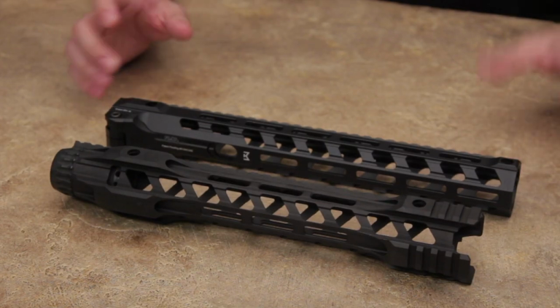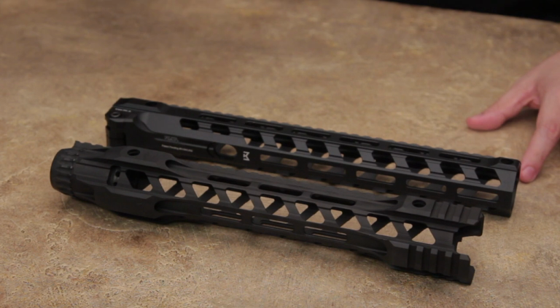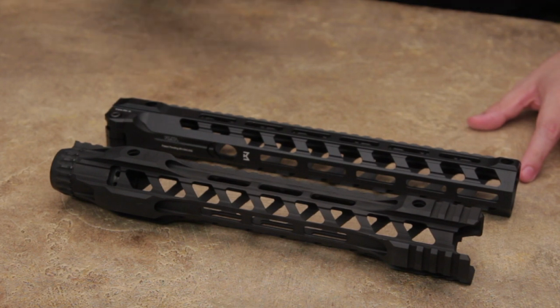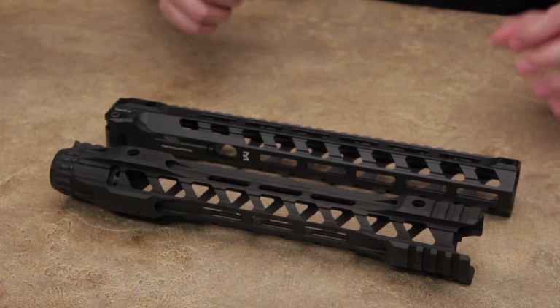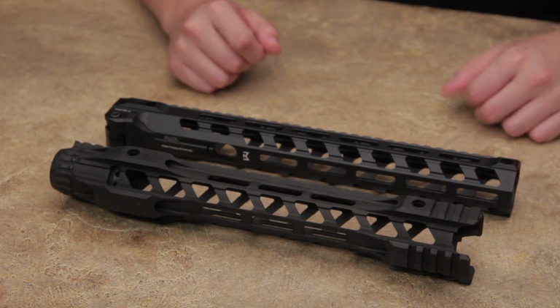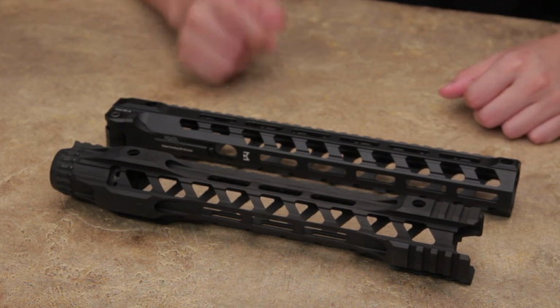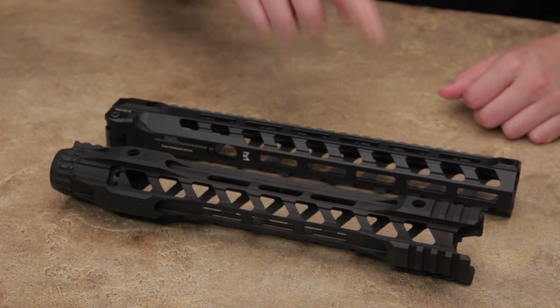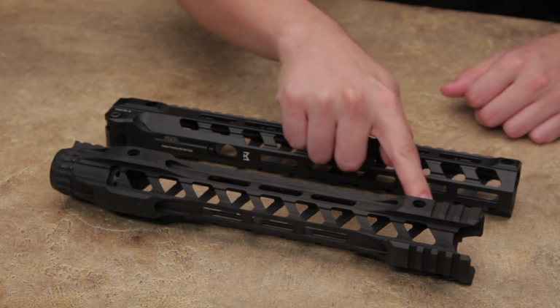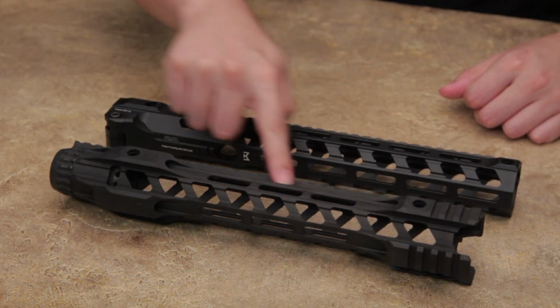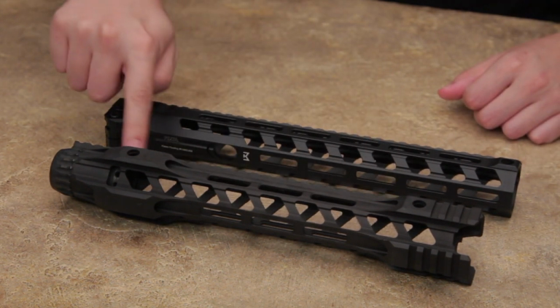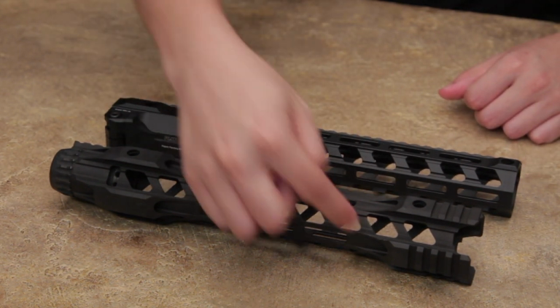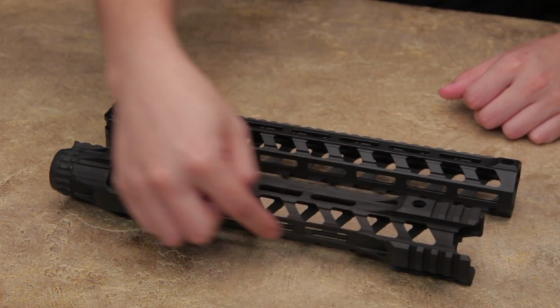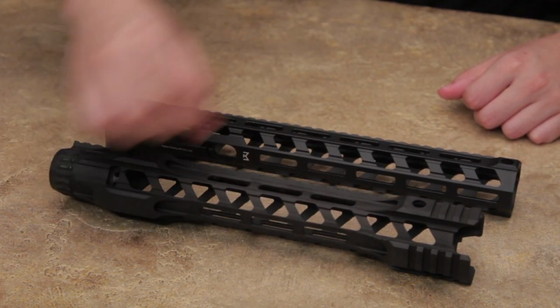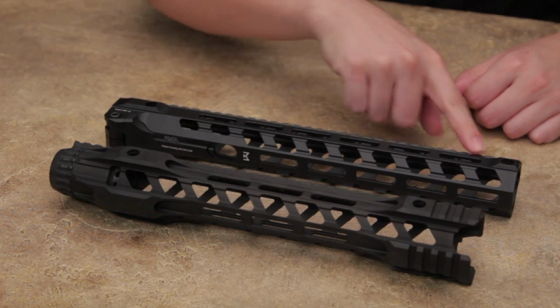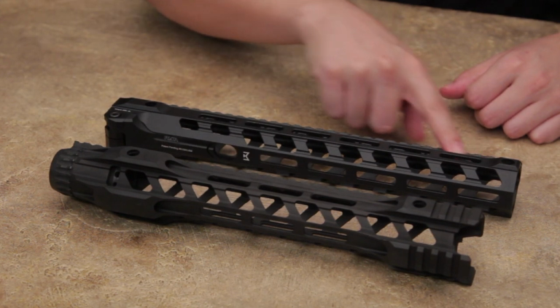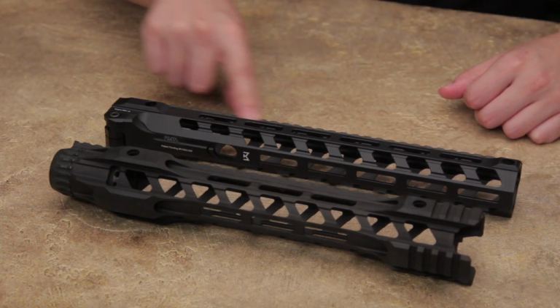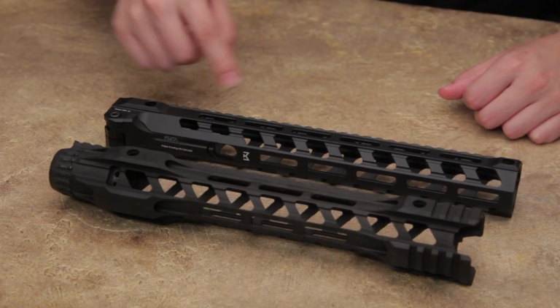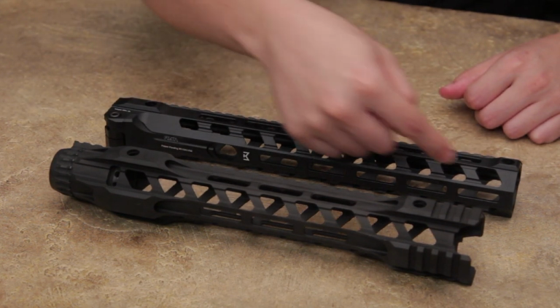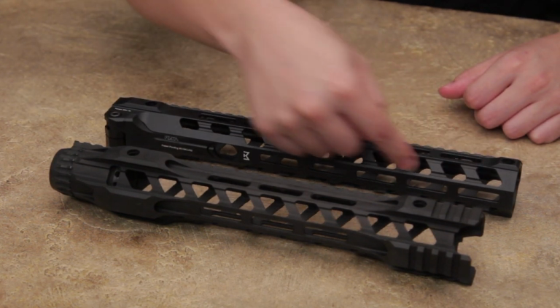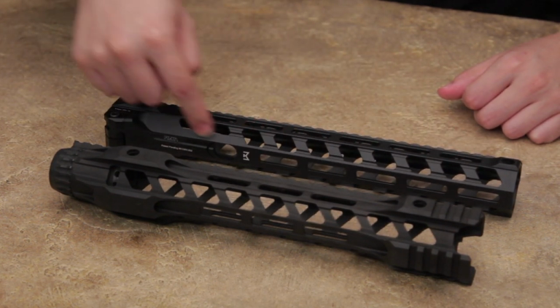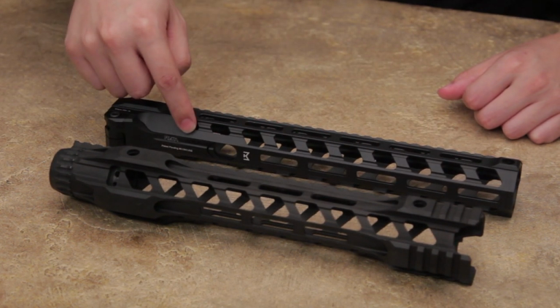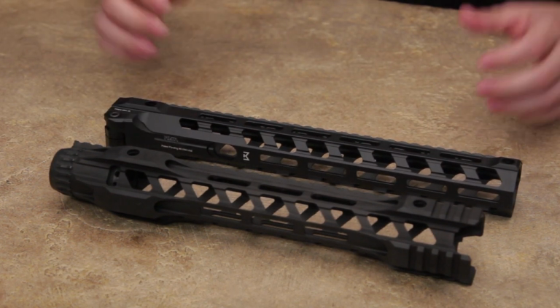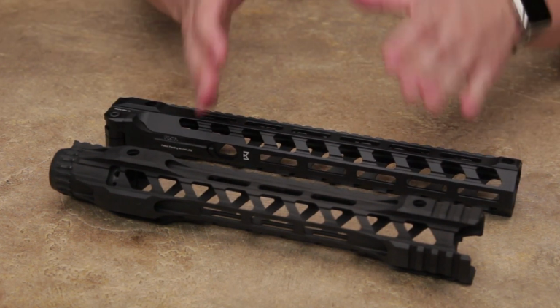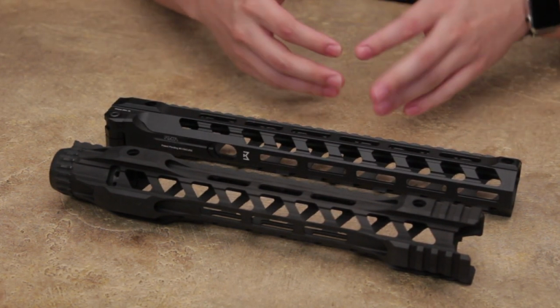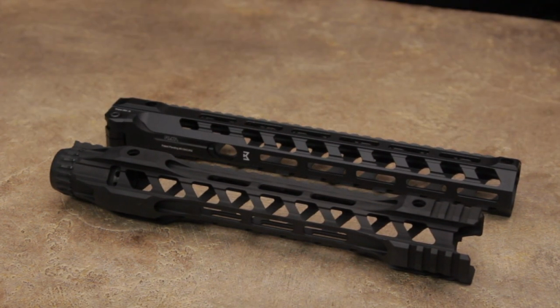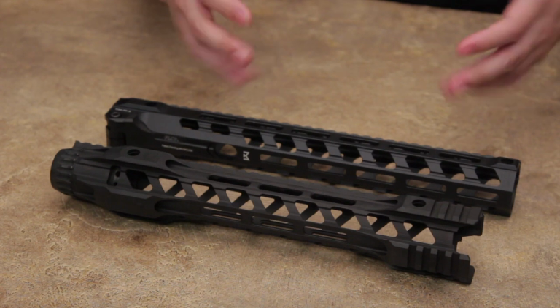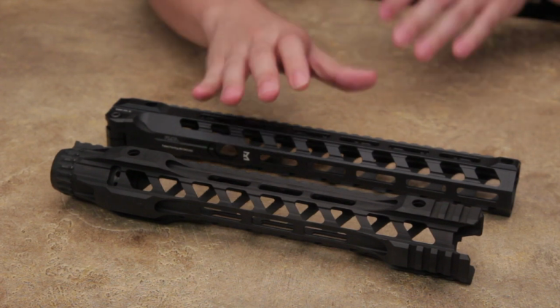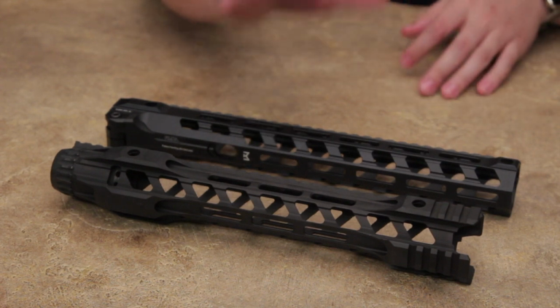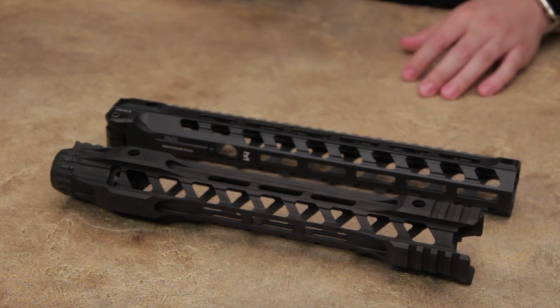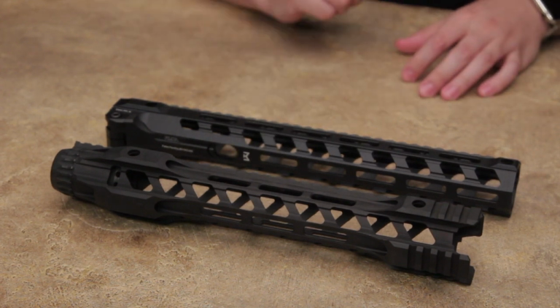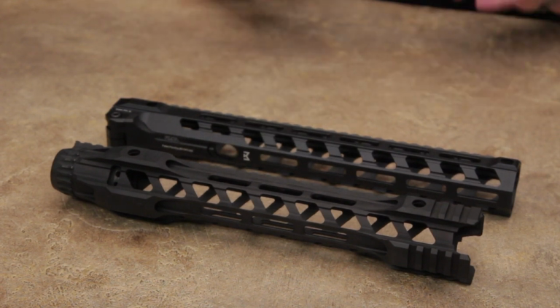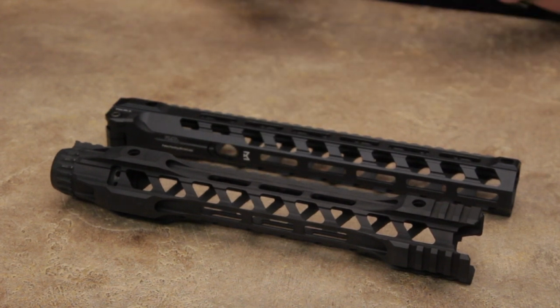Aesthetically, there are actually a few similarities, and that is the cuts over here at the top and at the bottom. They correspond with these over here at the top and at the bottom. Being the M-LOK version, of course, these two are both mil-spec M-LOK.